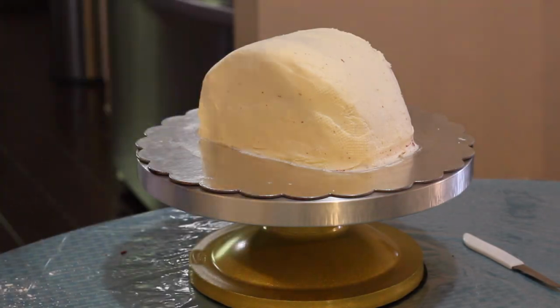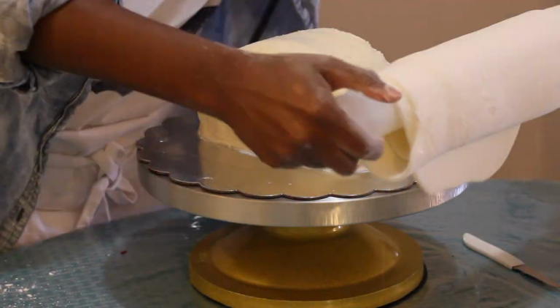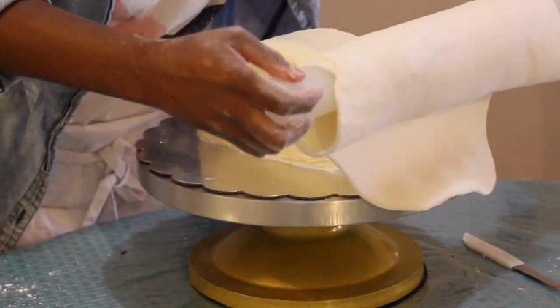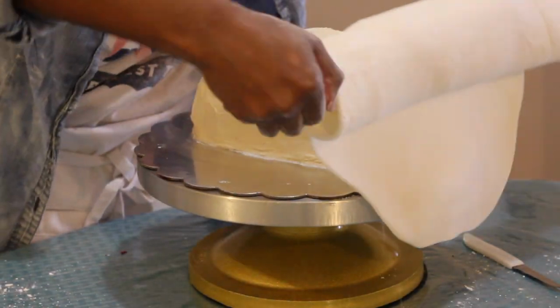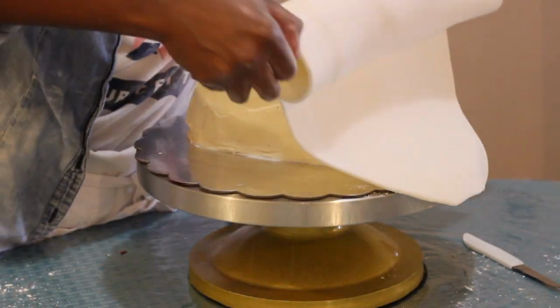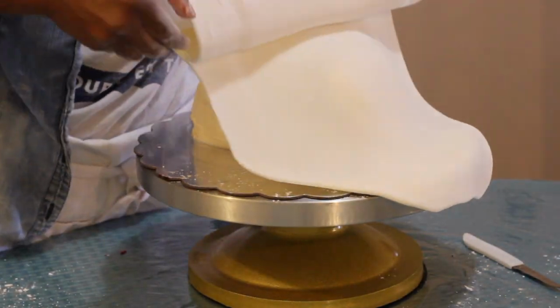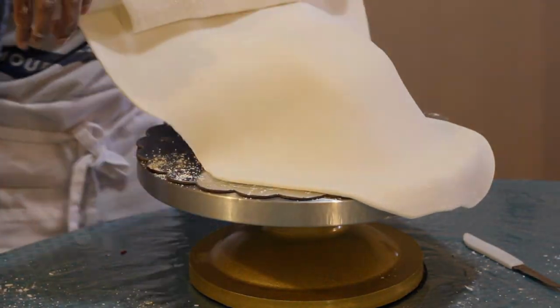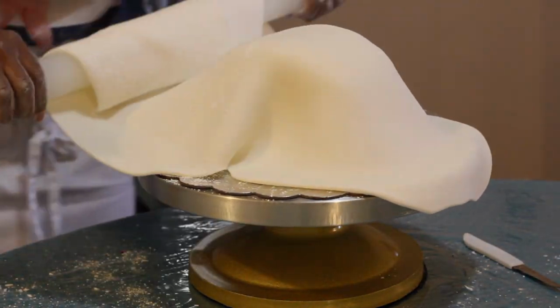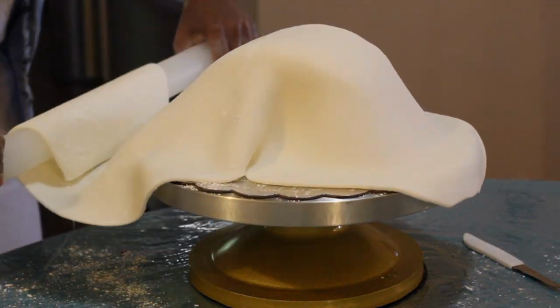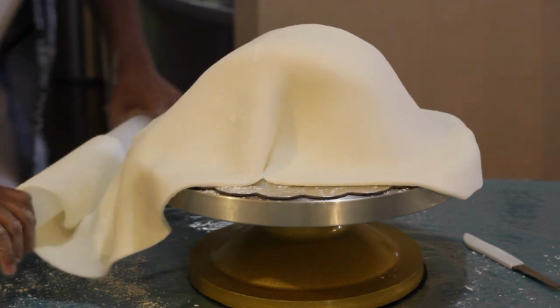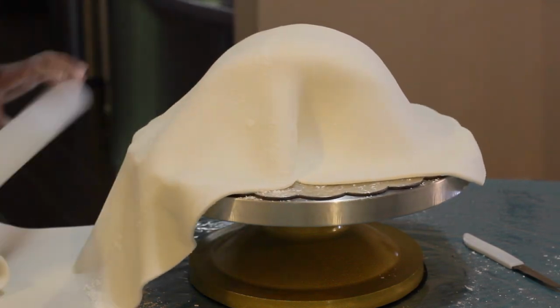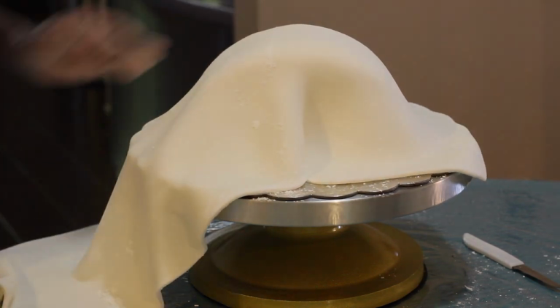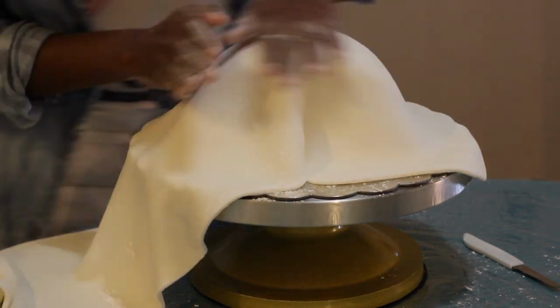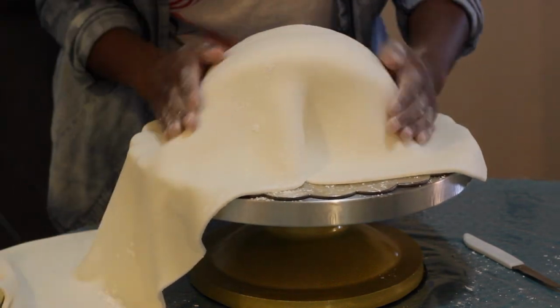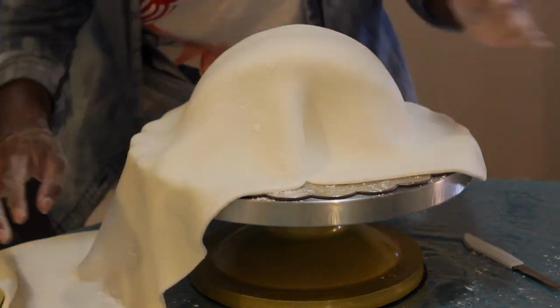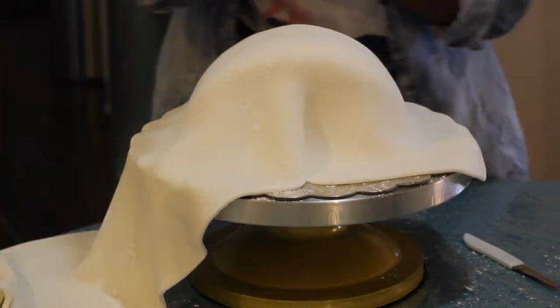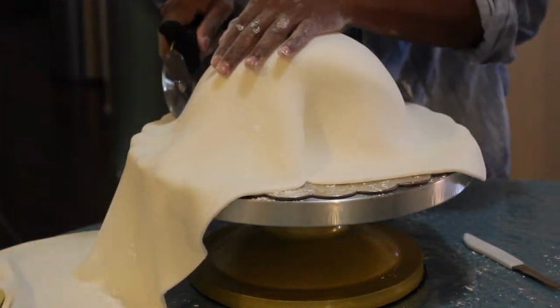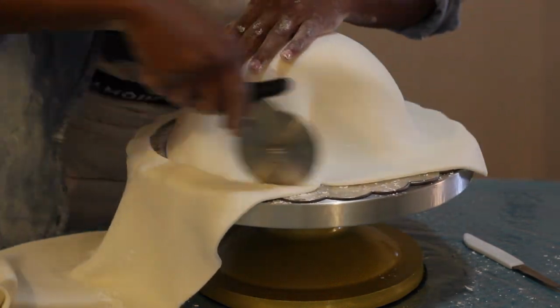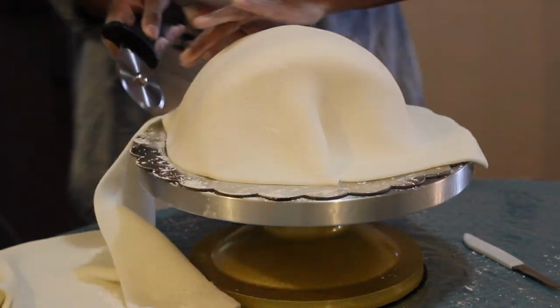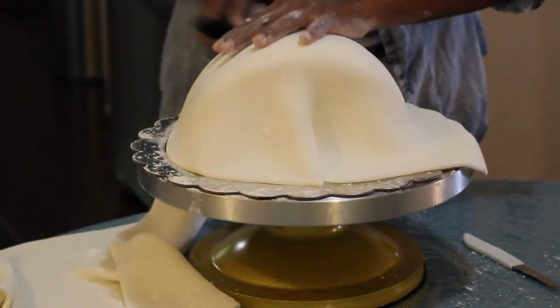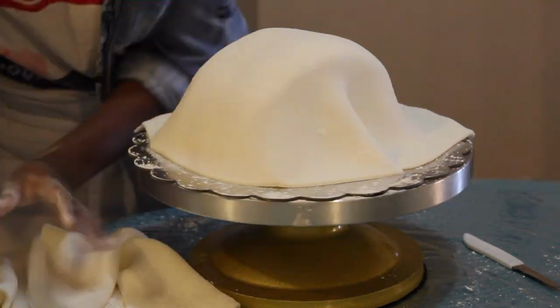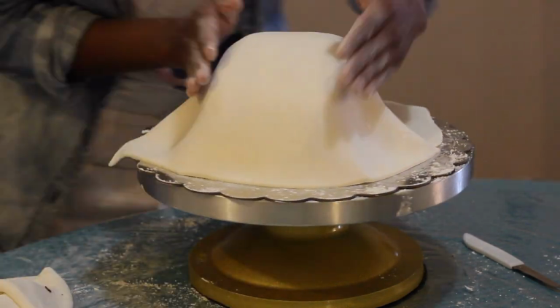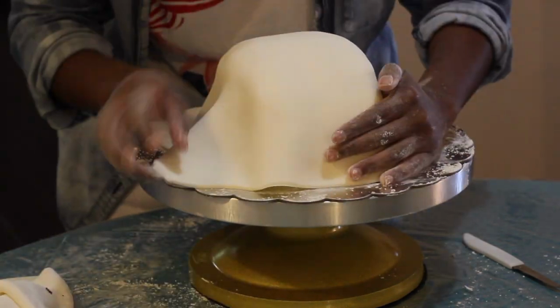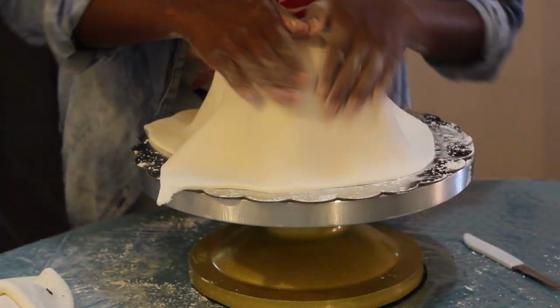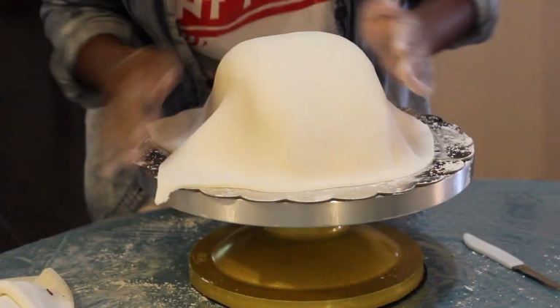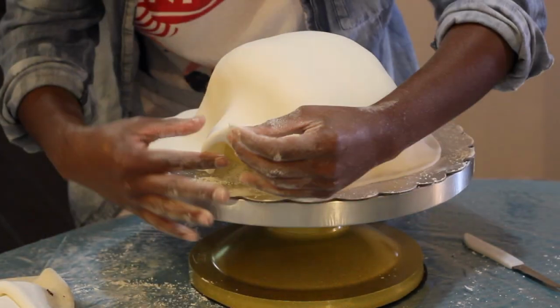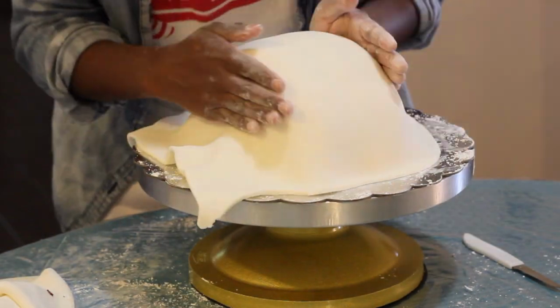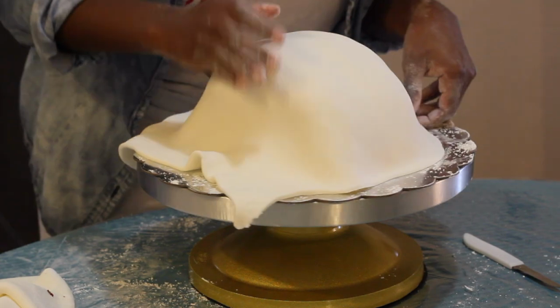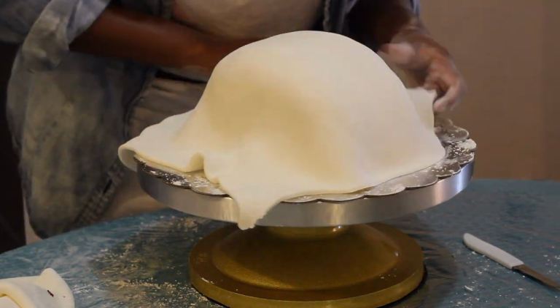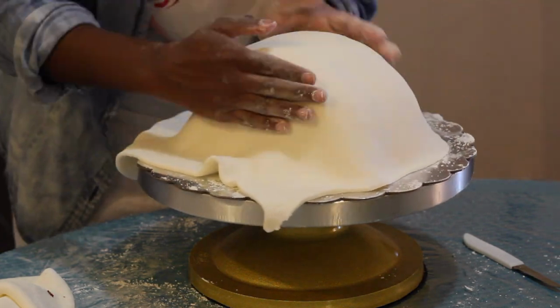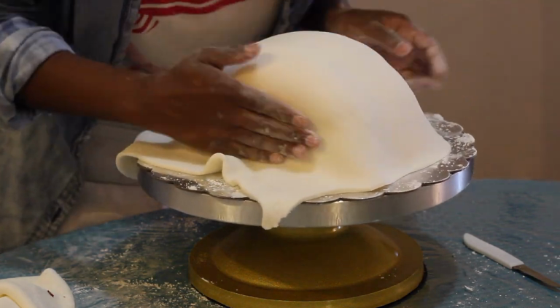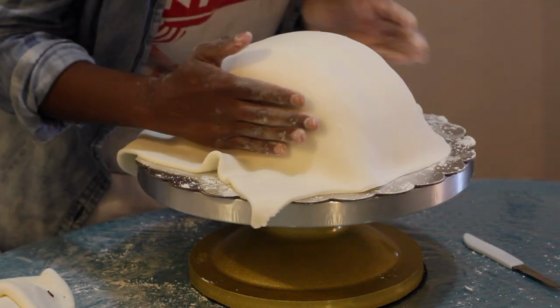Go ahead and grab your fondant and roll it over your cake. I decided to cut off some of my edges because it was a little too much. Smooth it all down and grab your fondant smoothers.